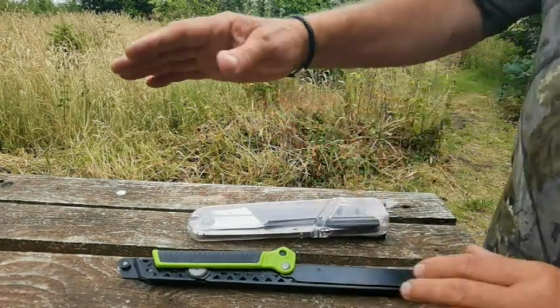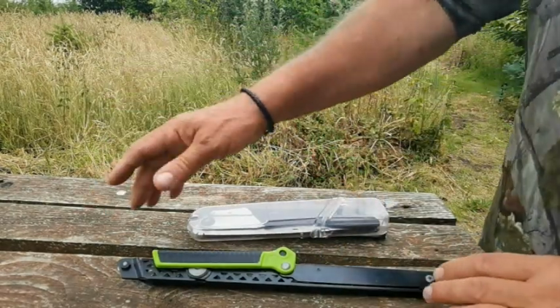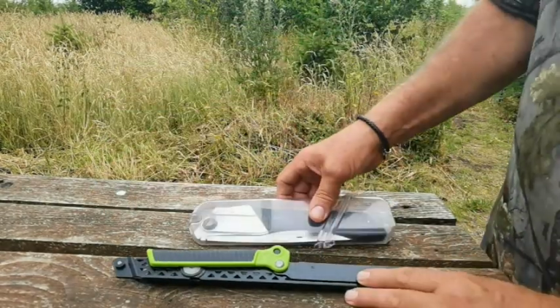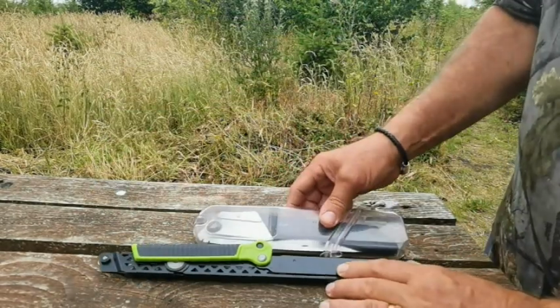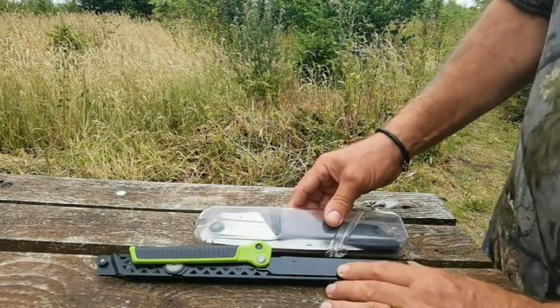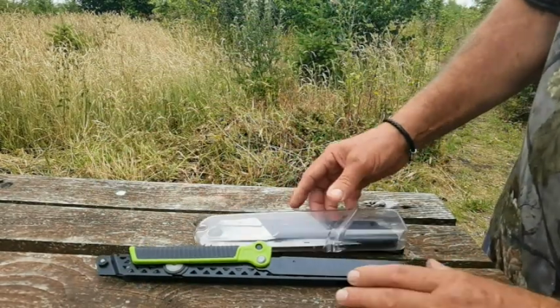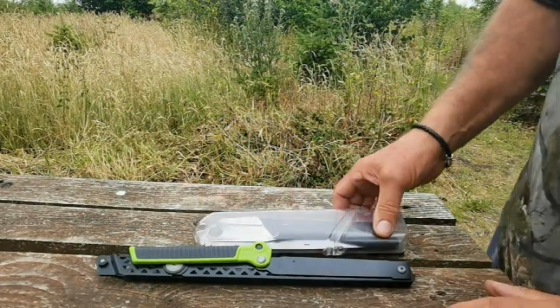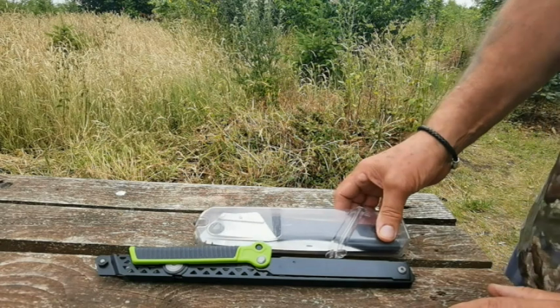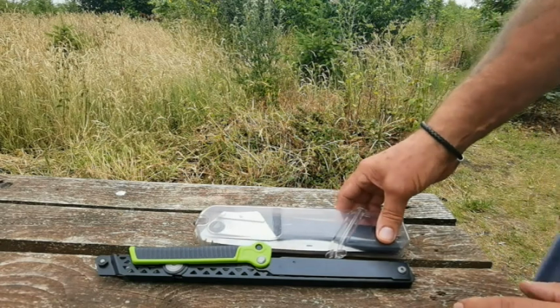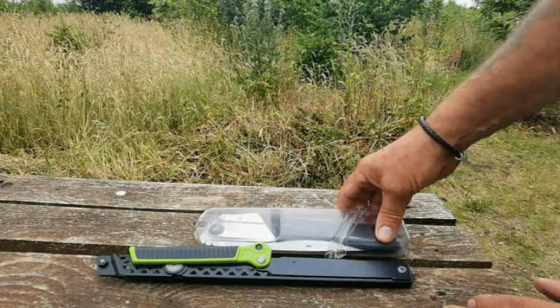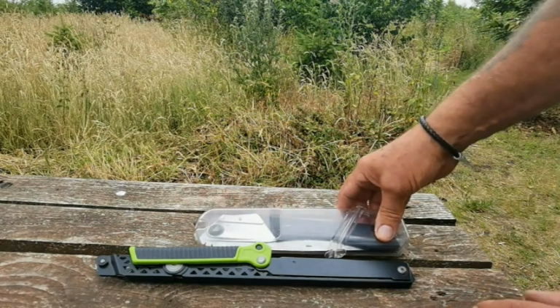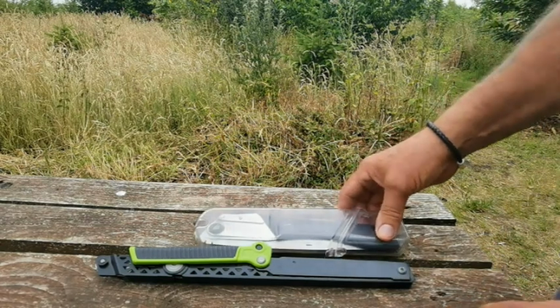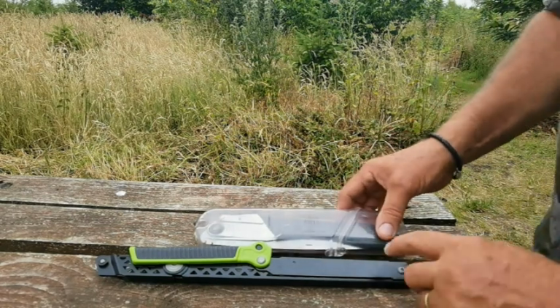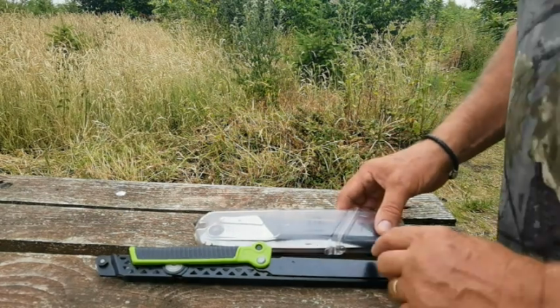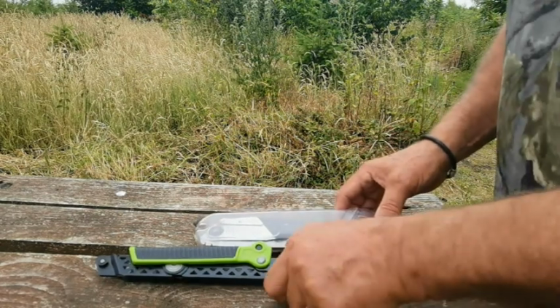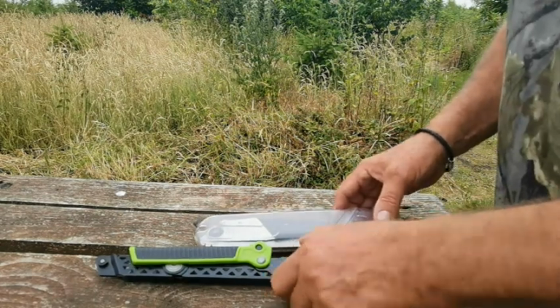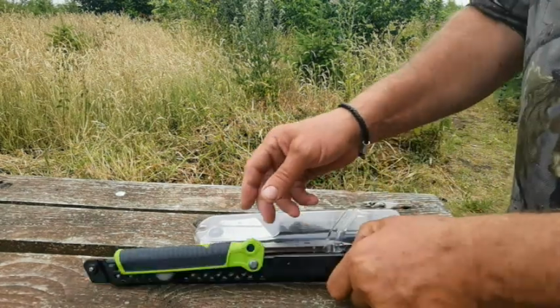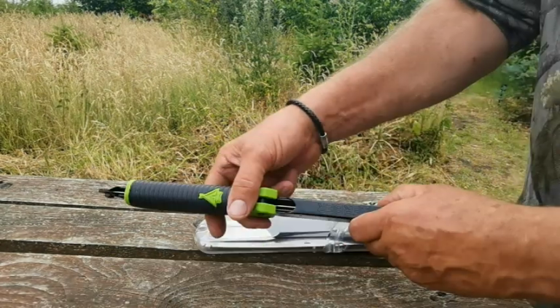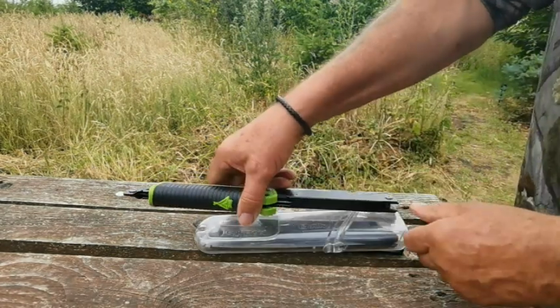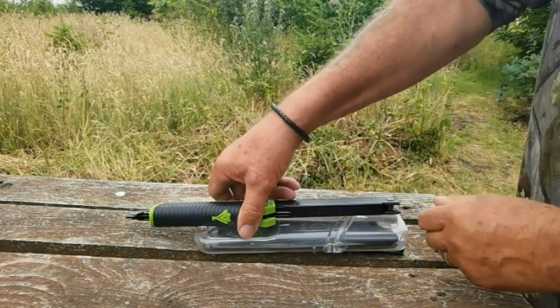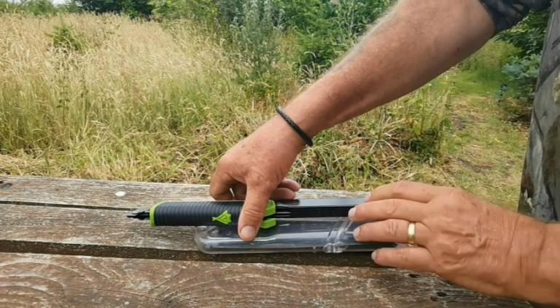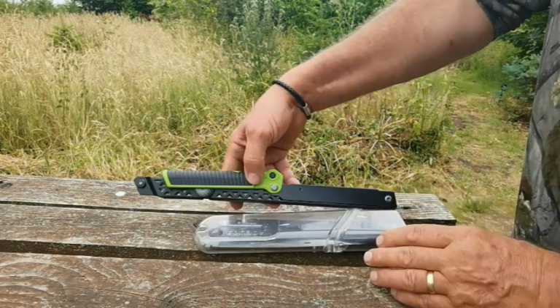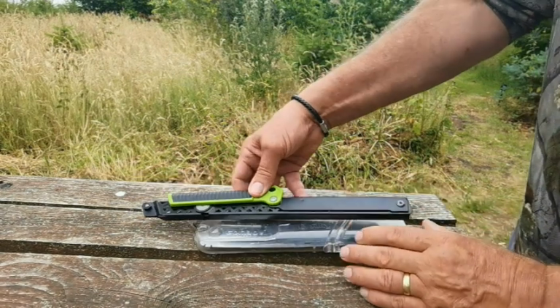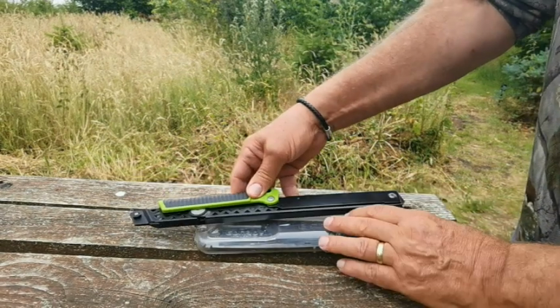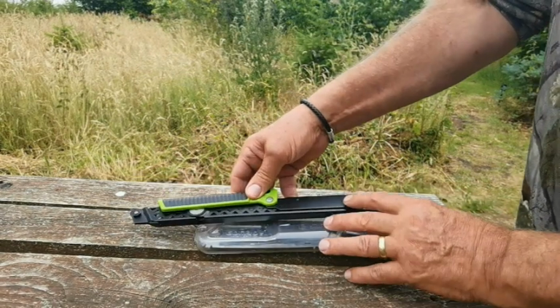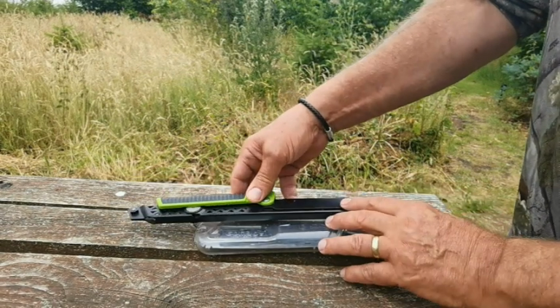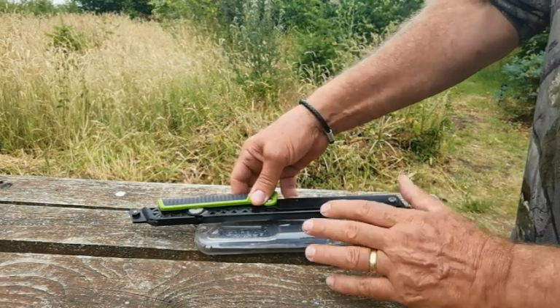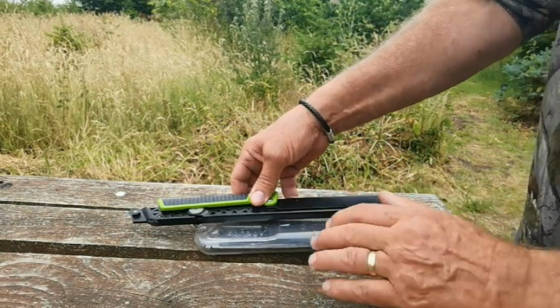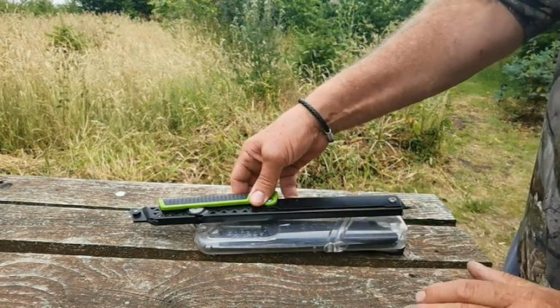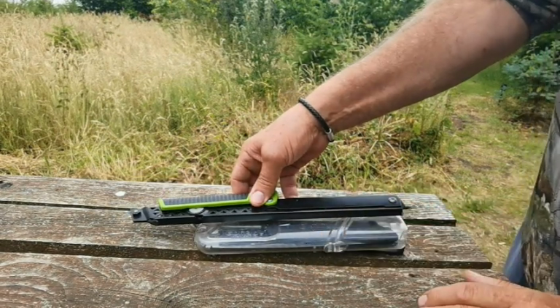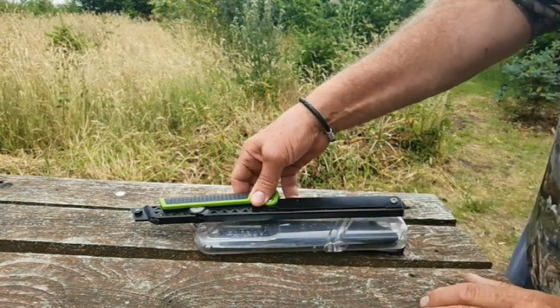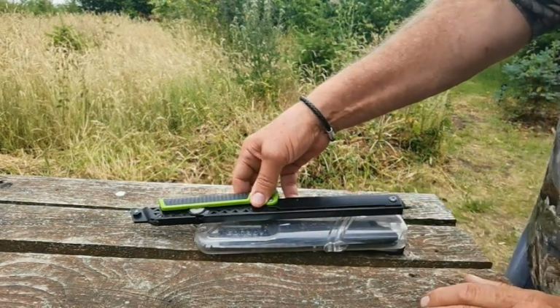So yes it is longer, as you can see it's a lot longer, but it's not narrower. It's almost half the size of the sheath that the Gomboy comes in.